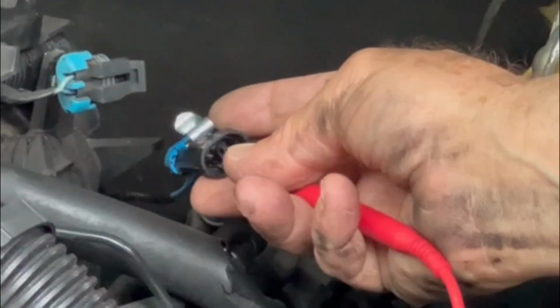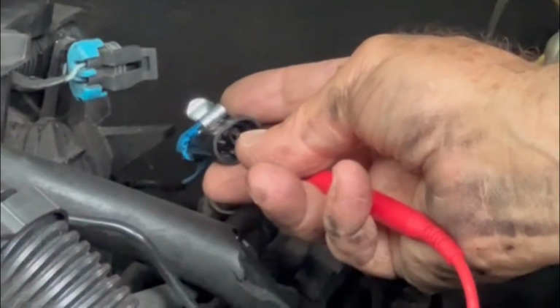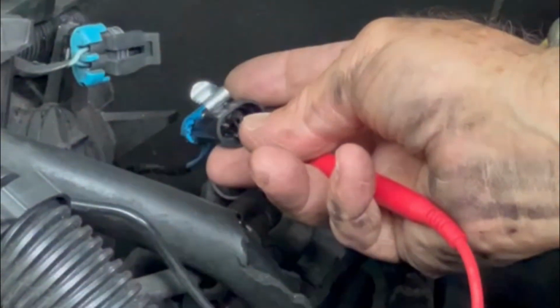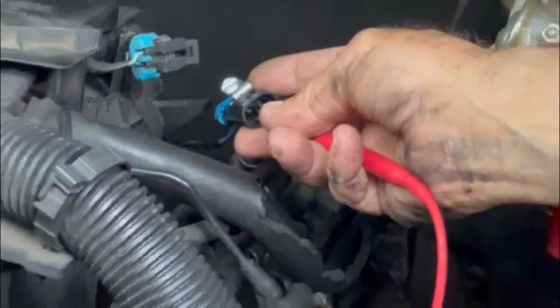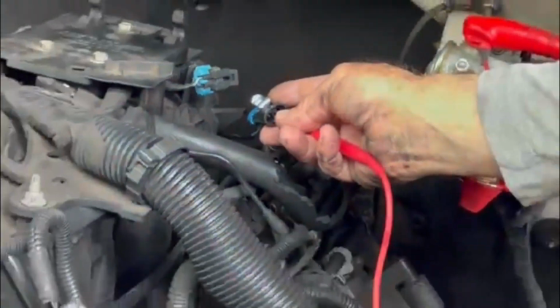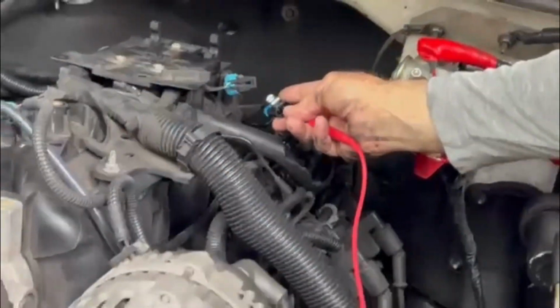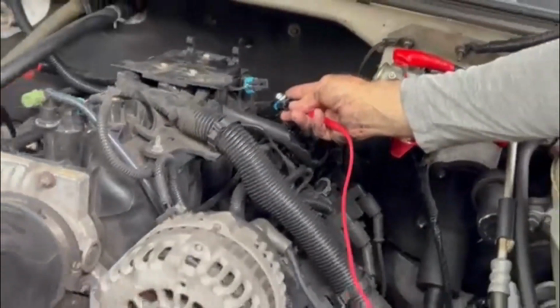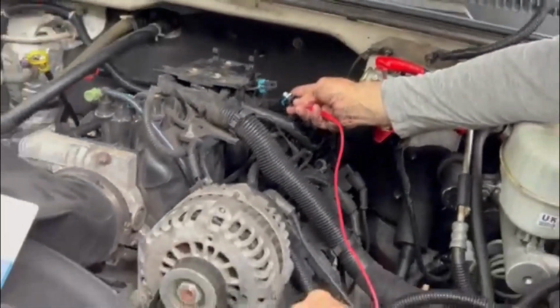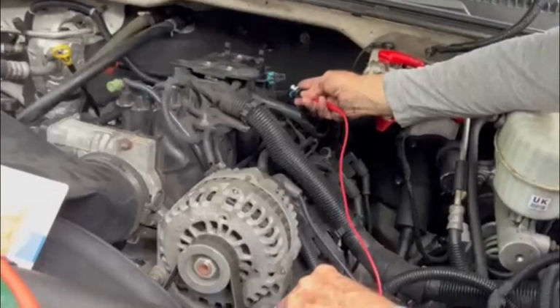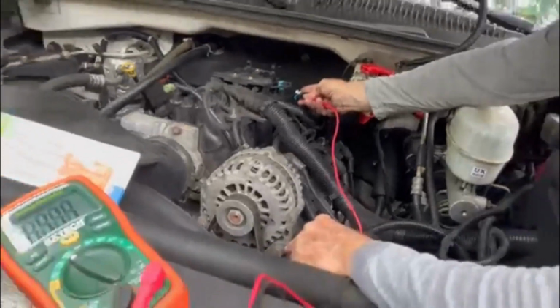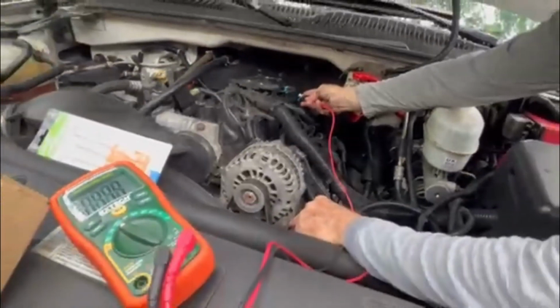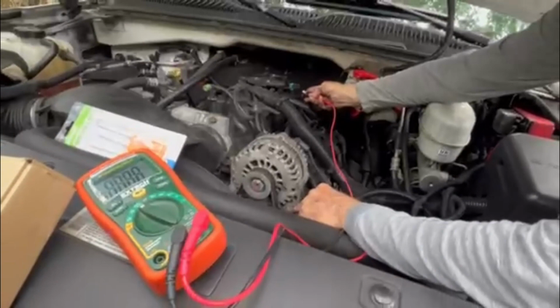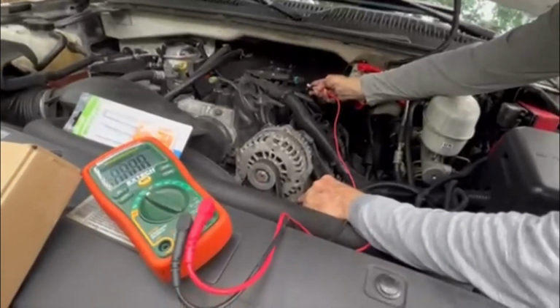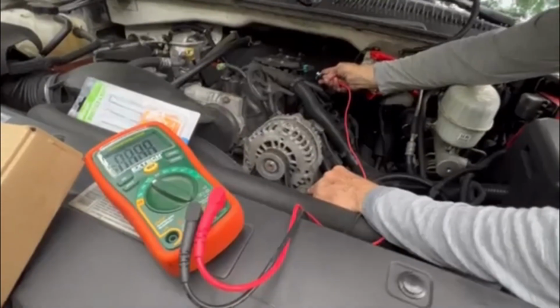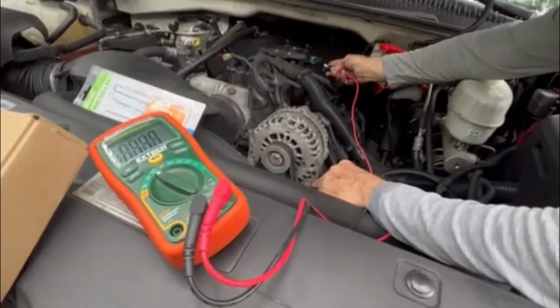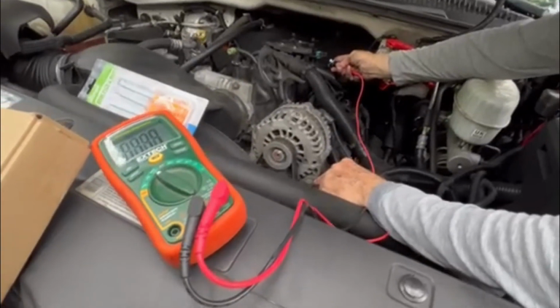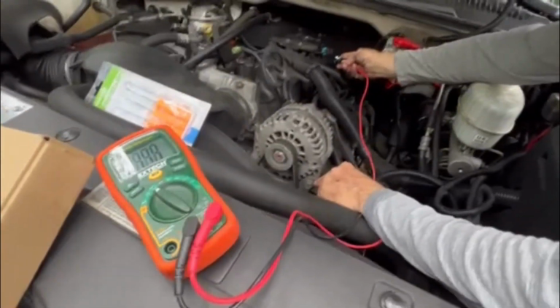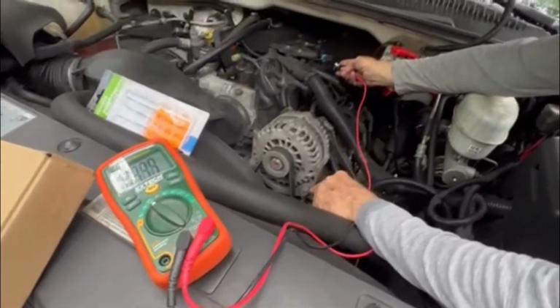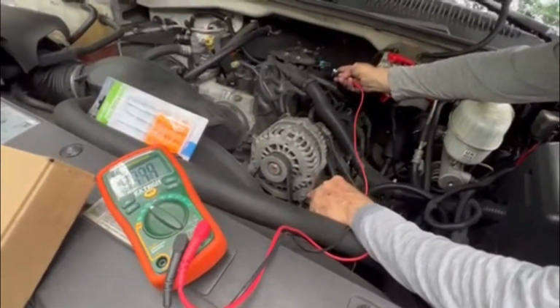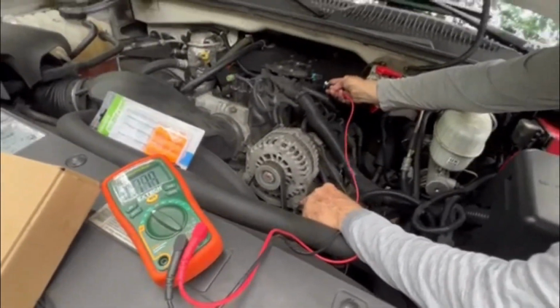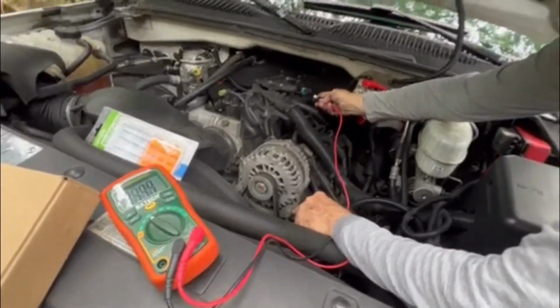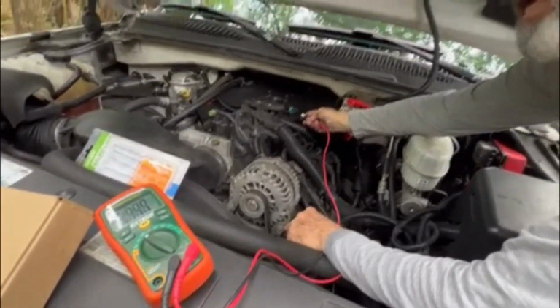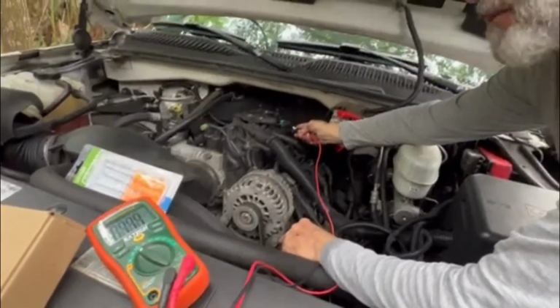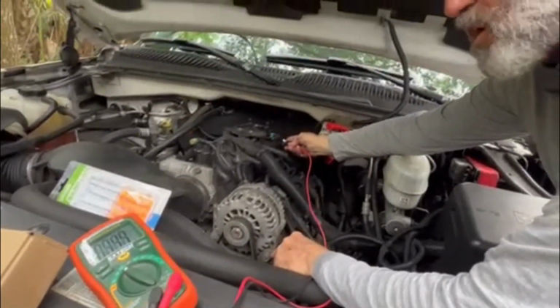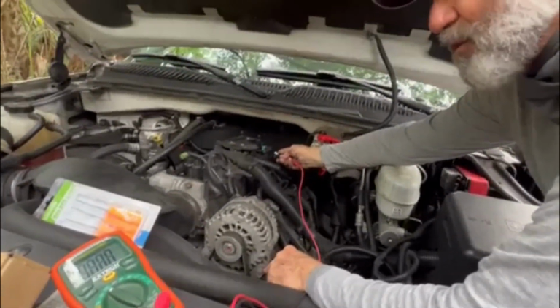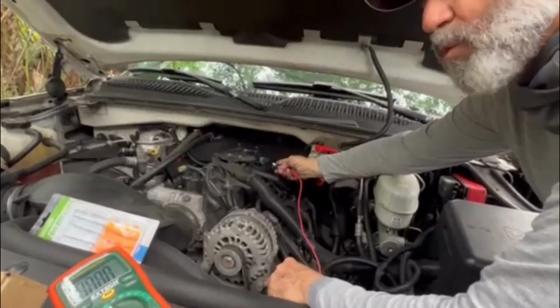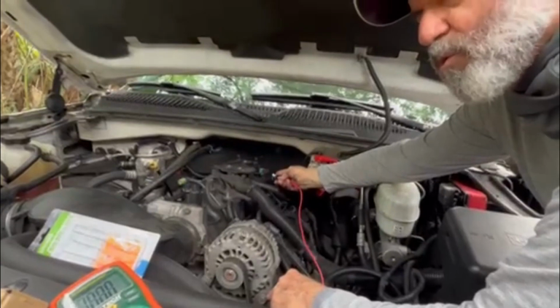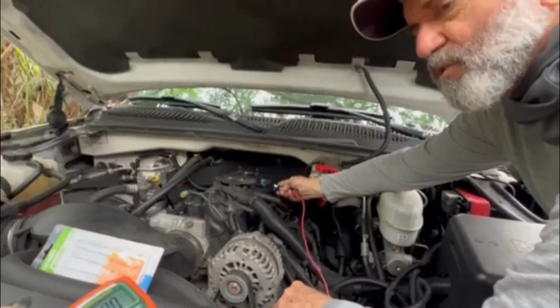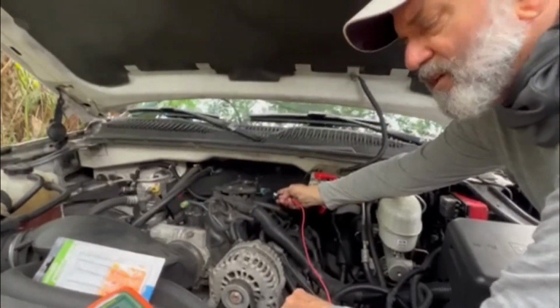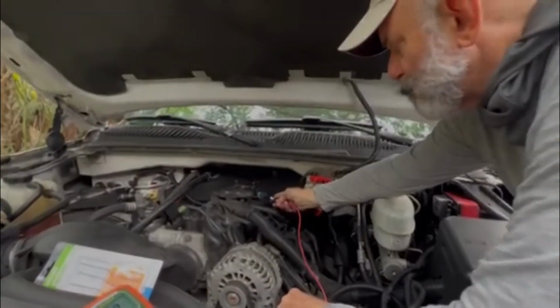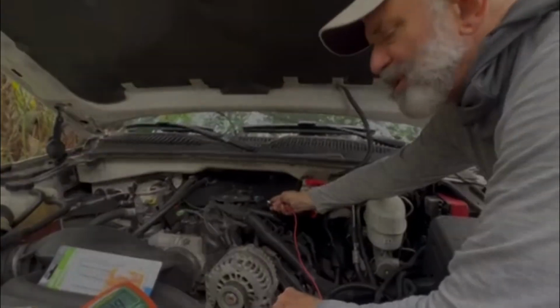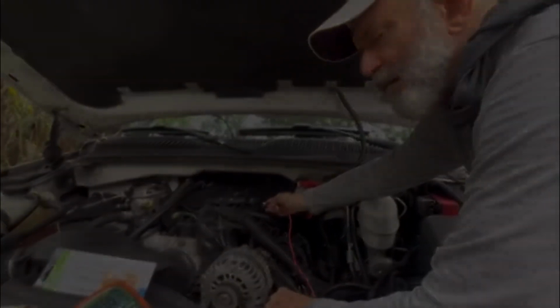Next I'm going to check if they actually detect the sound of knocking when I tap on the exhaust manifold with a cold chisel and a caulking hammer.